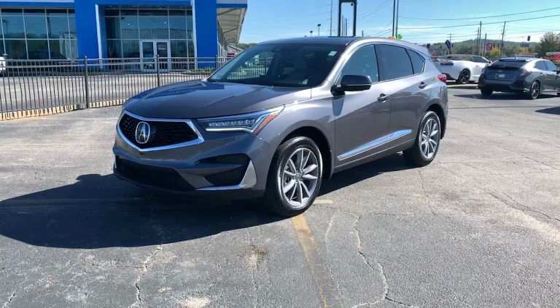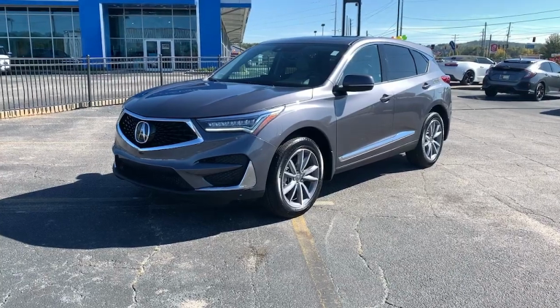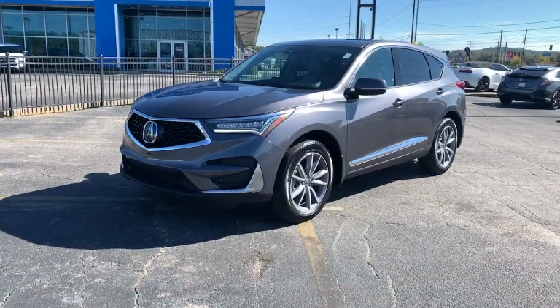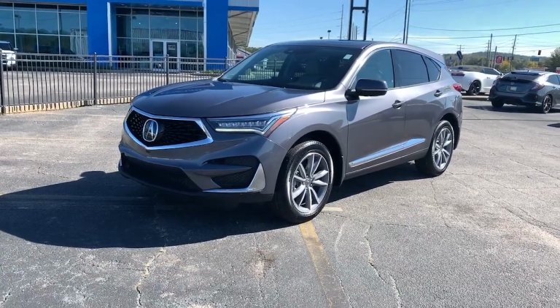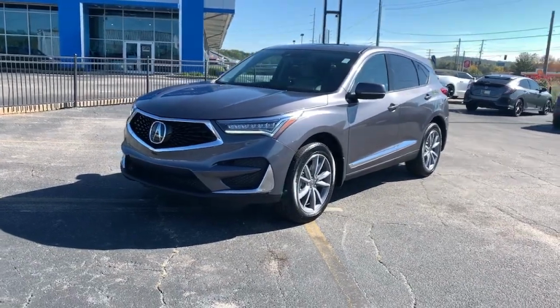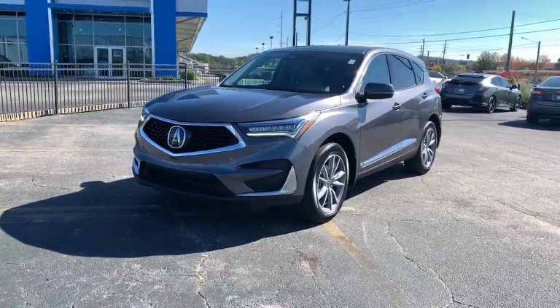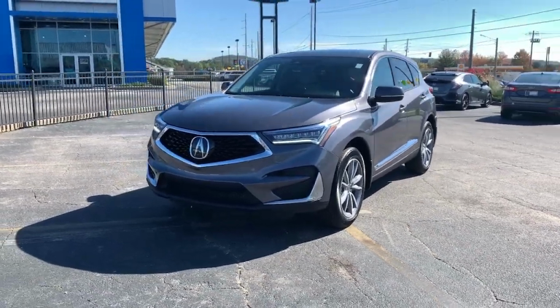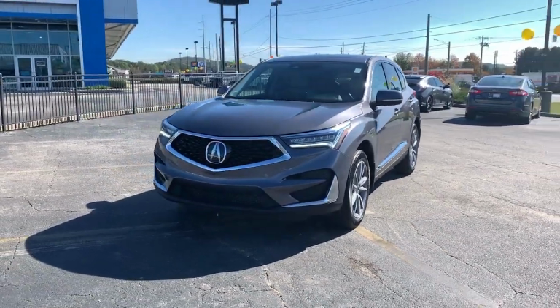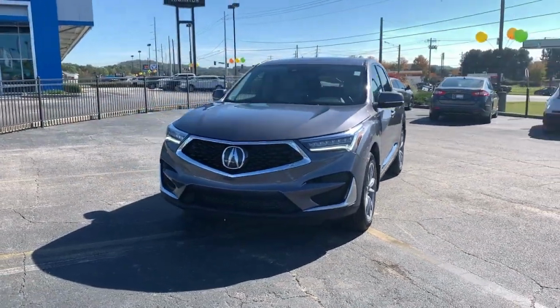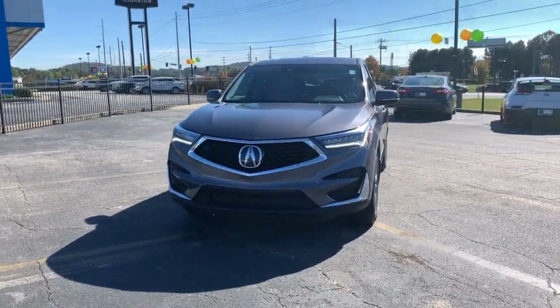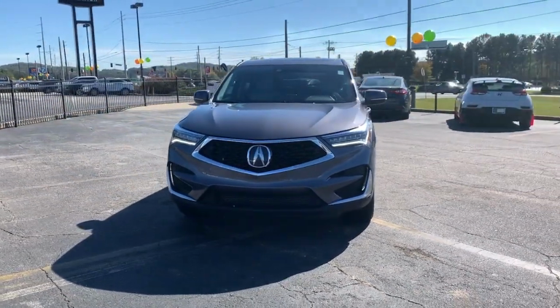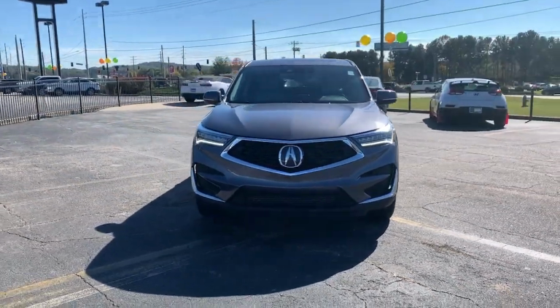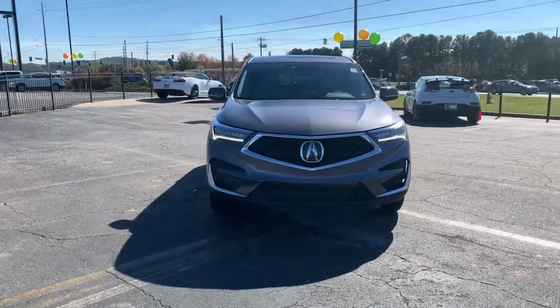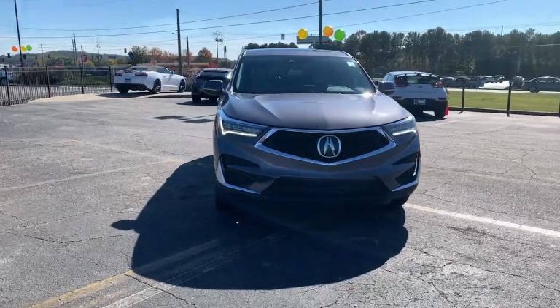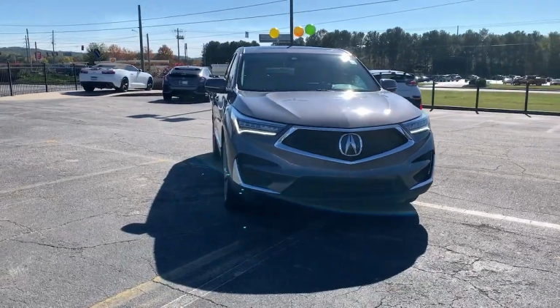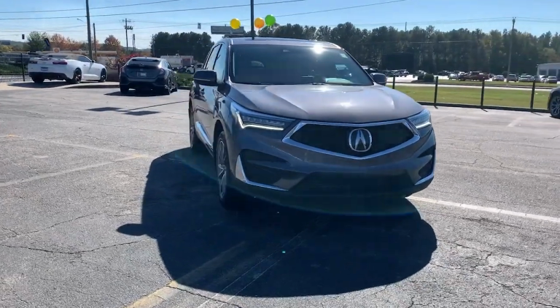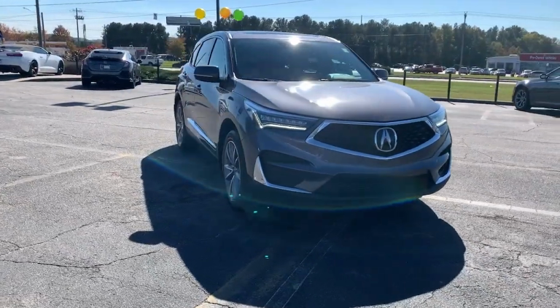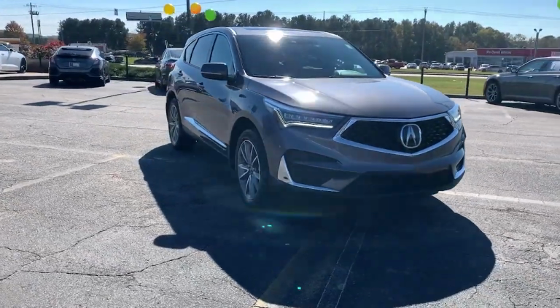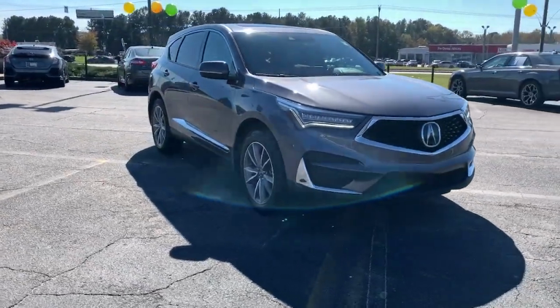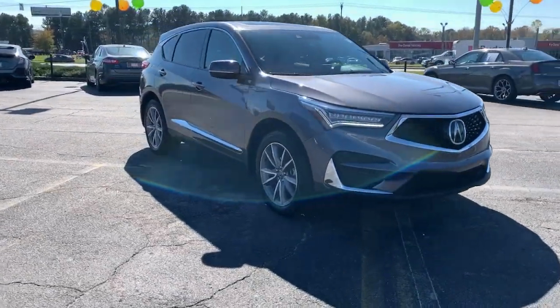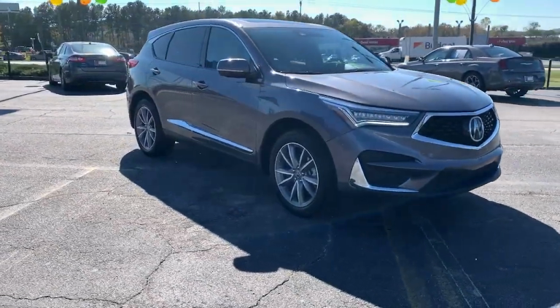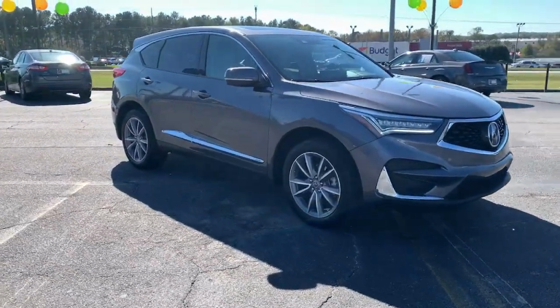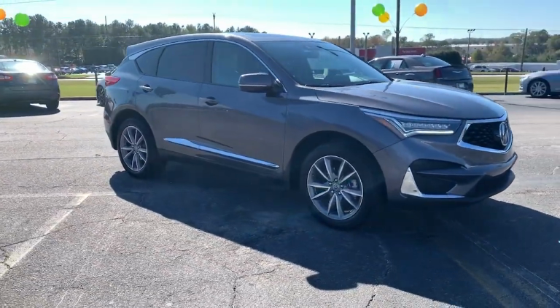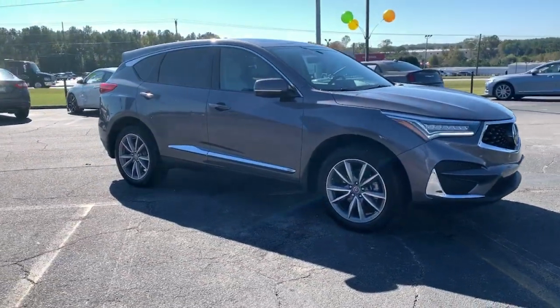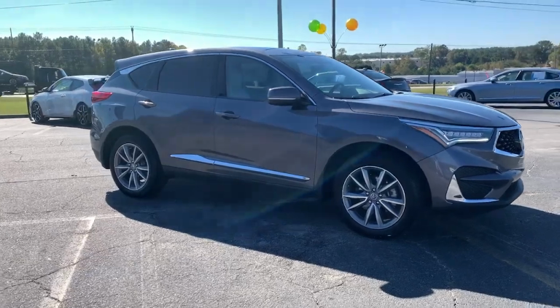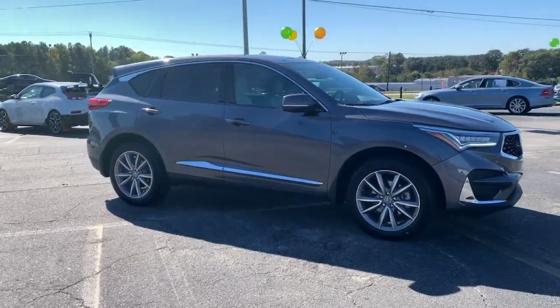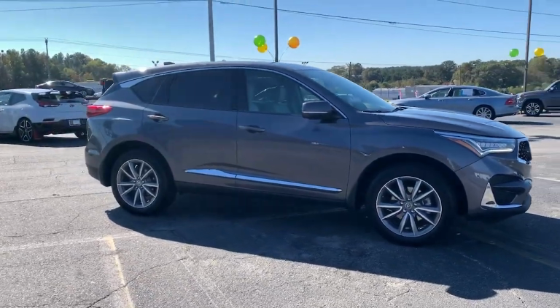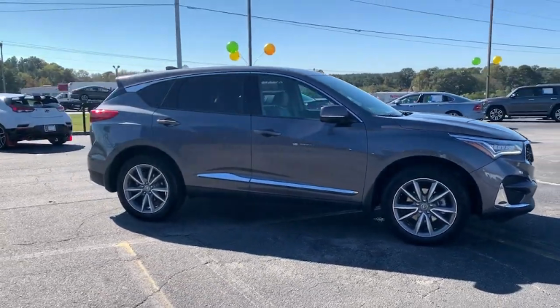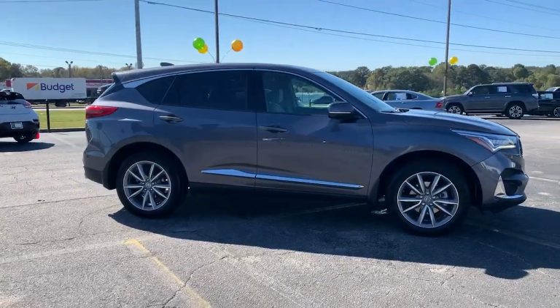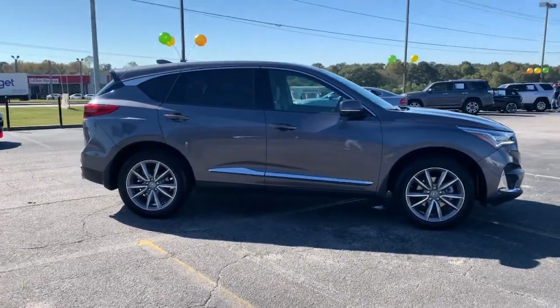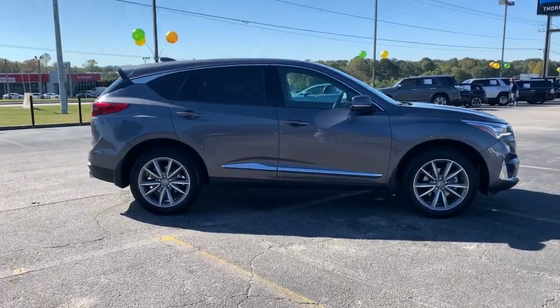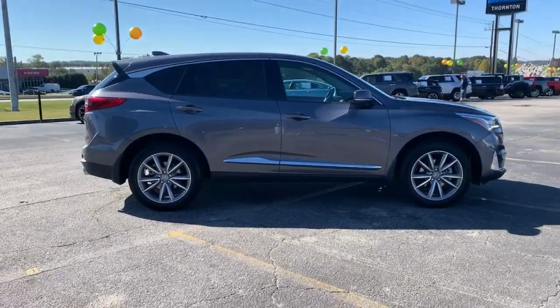You just found the 2020 Acura RDX. With less than 30,000 miles on the odometer, this vehicle stands out from the rest. Torn between luxury and high performance? Get both in the RDX.